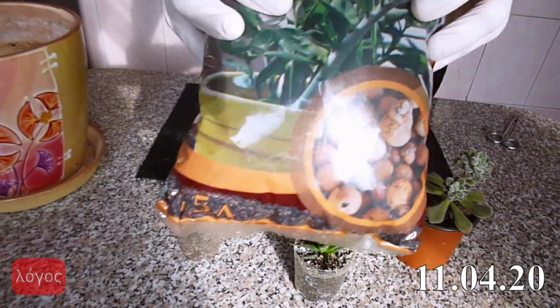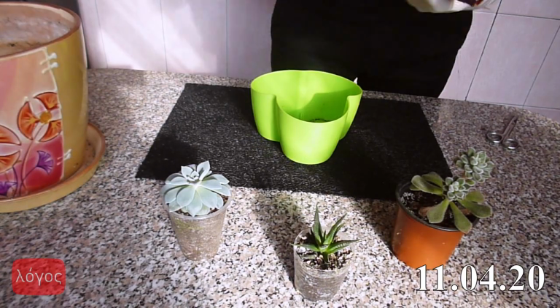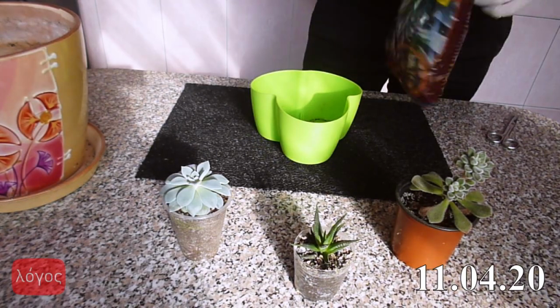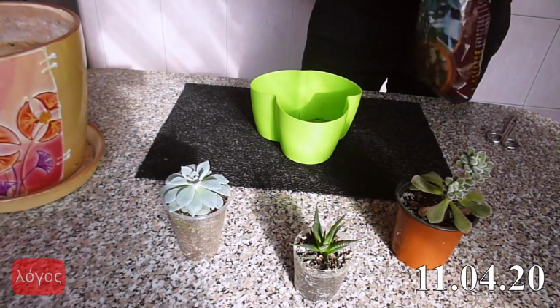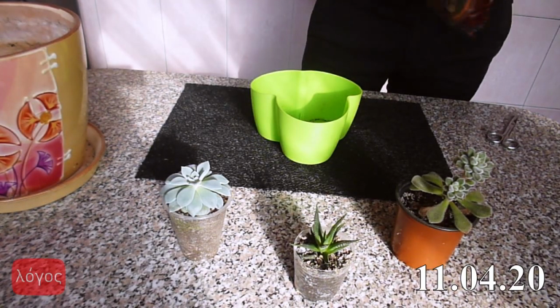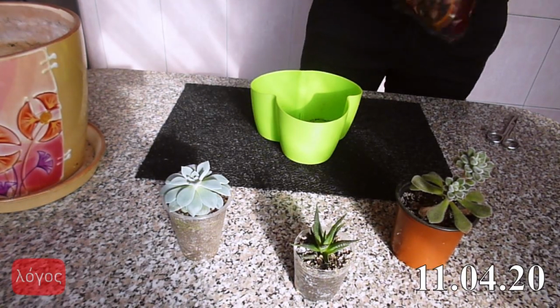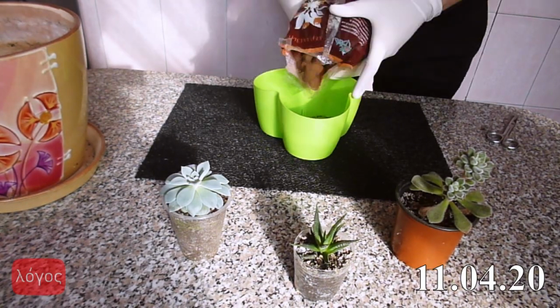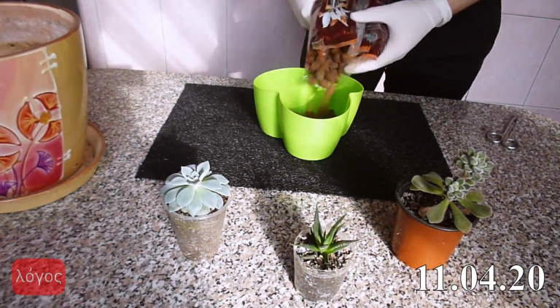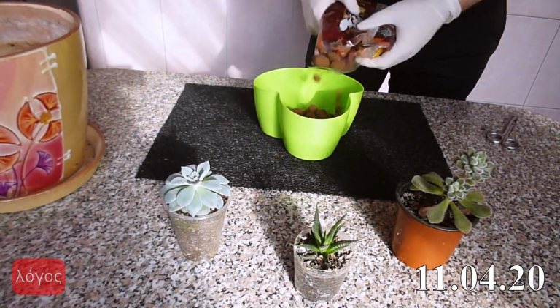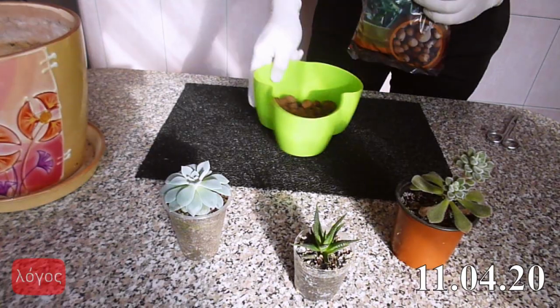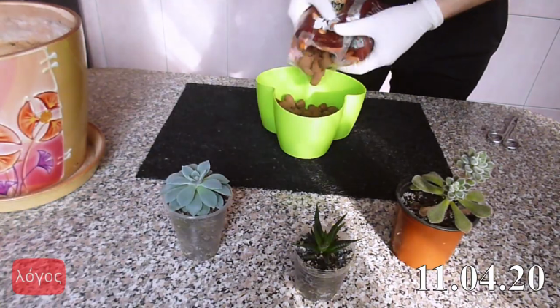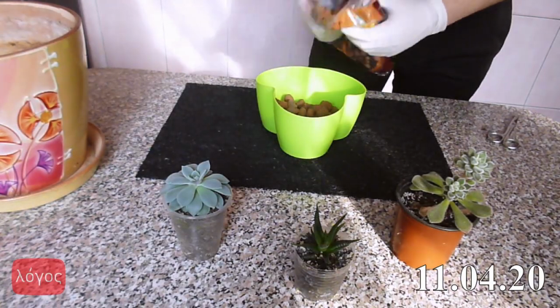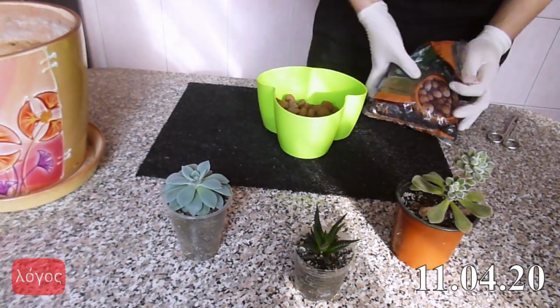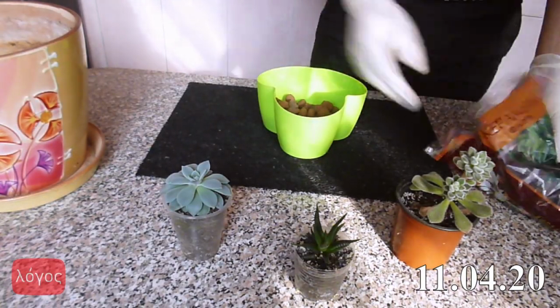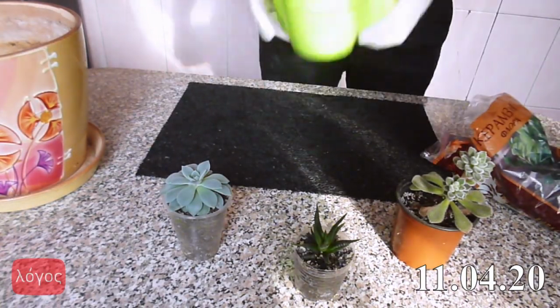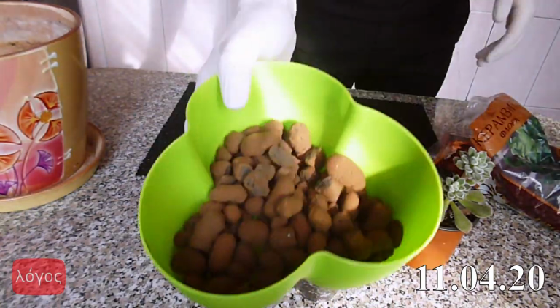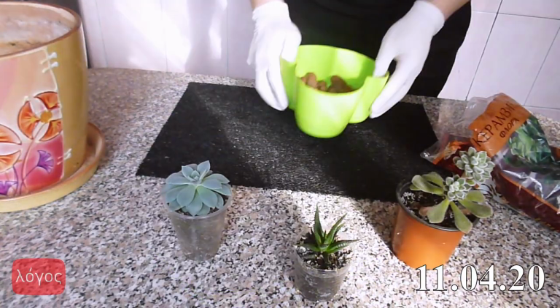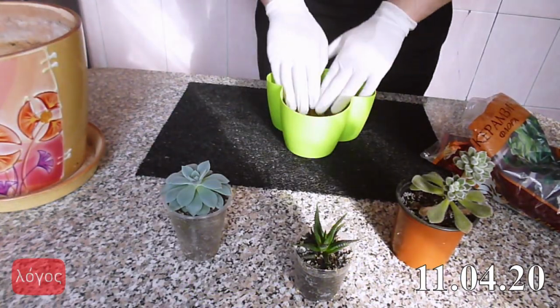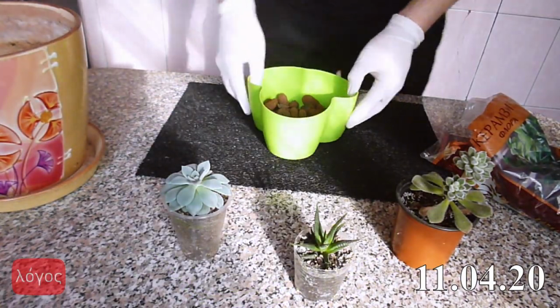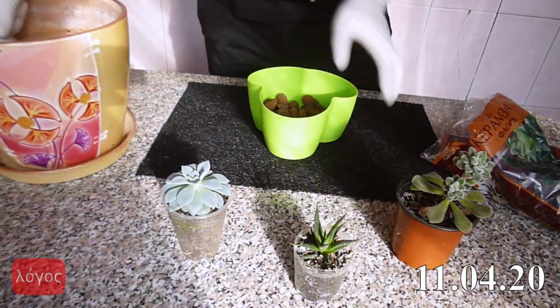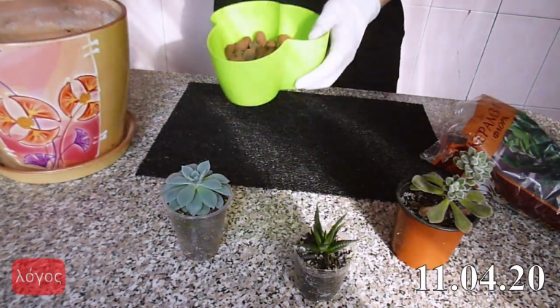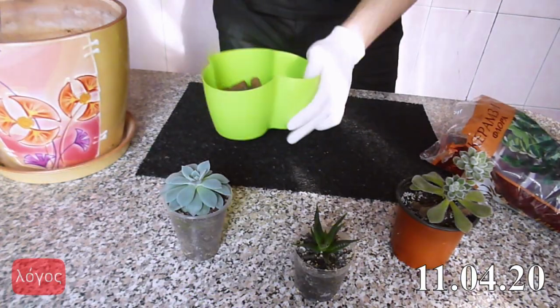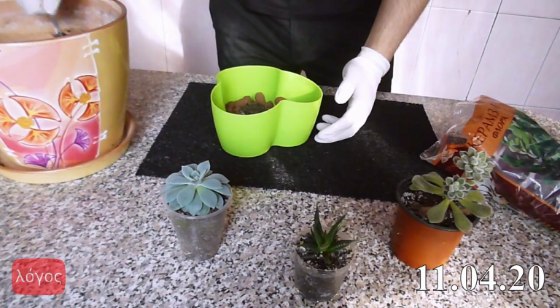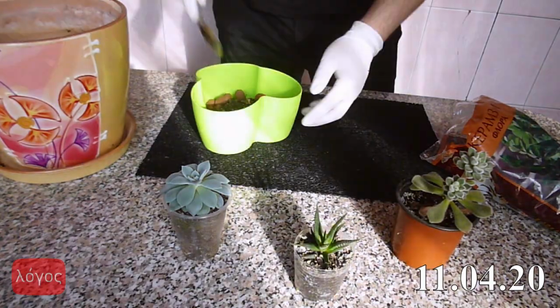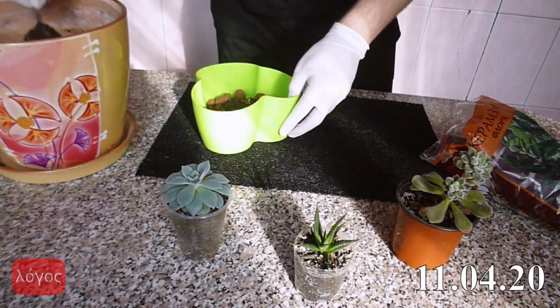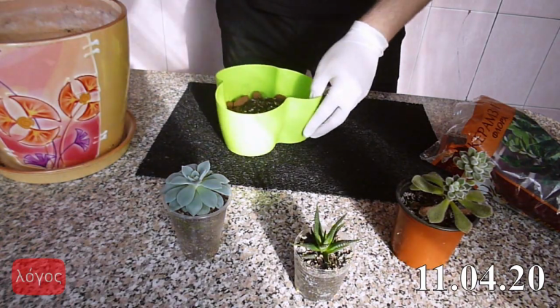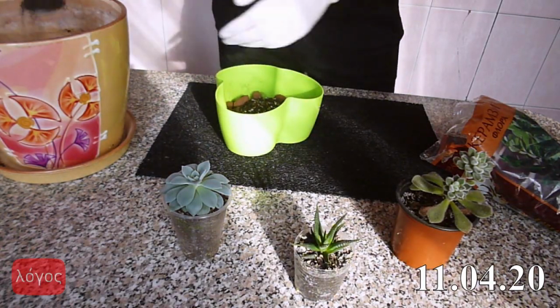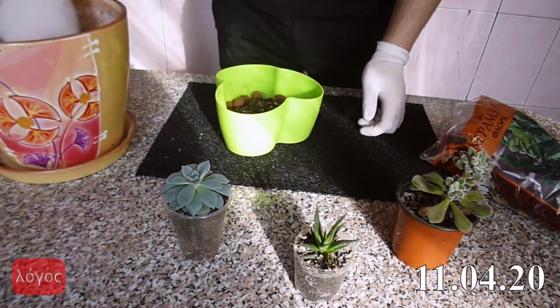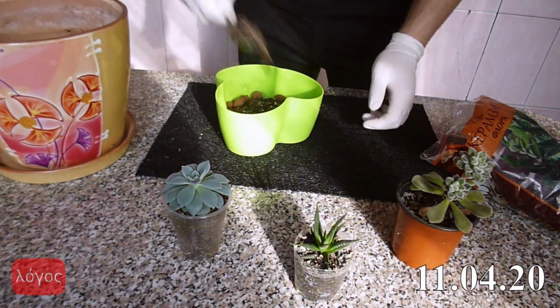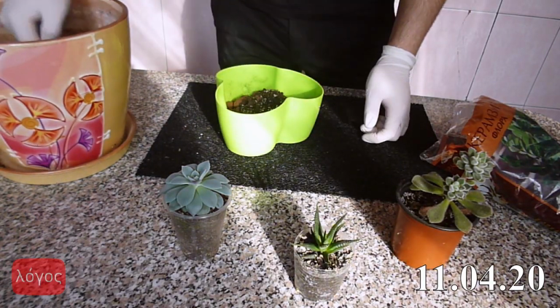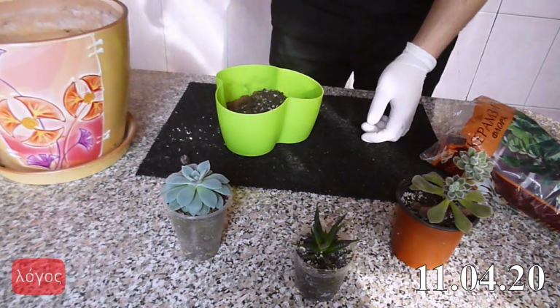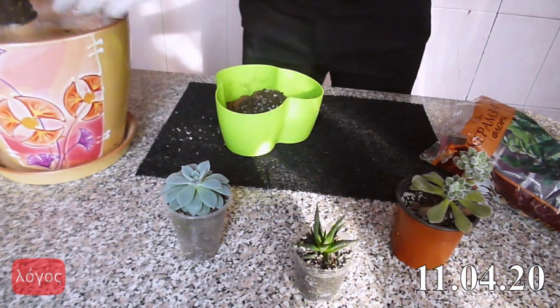I will use leca pebbles as a drainage layer. You may use rocks, foam plastic or other available materials. I advise putting mesh above your drainage layer to prevent soil from getting into the drainage layer.